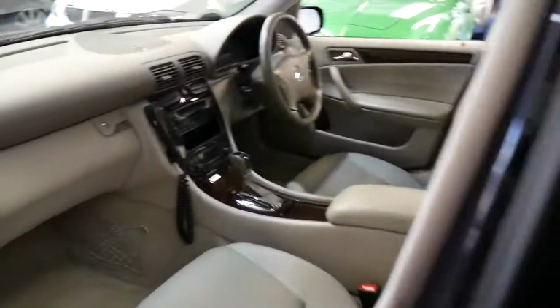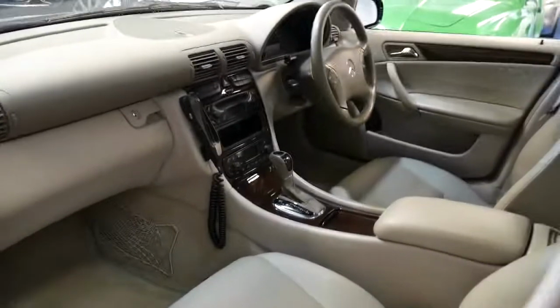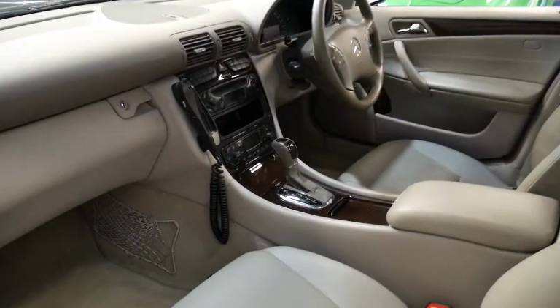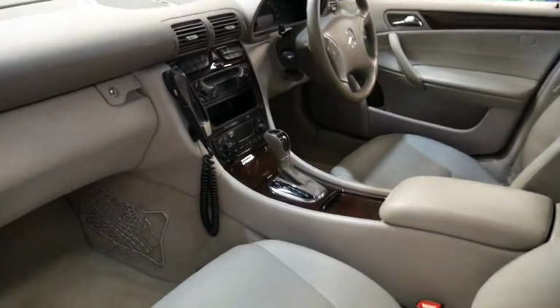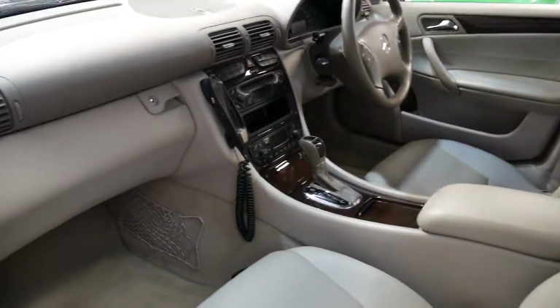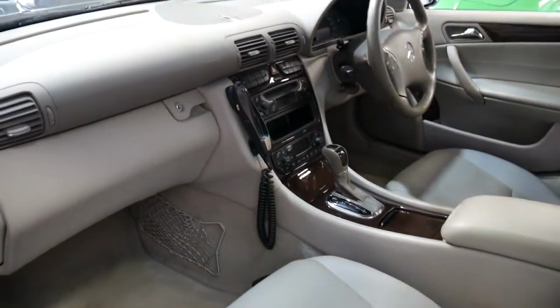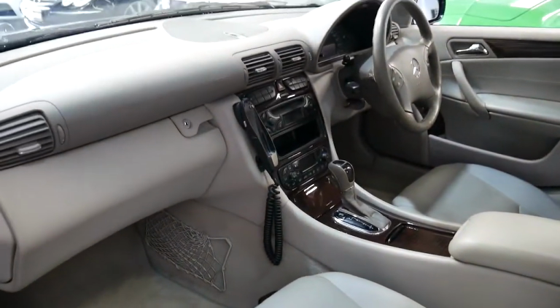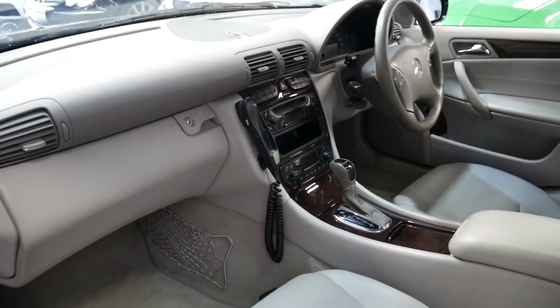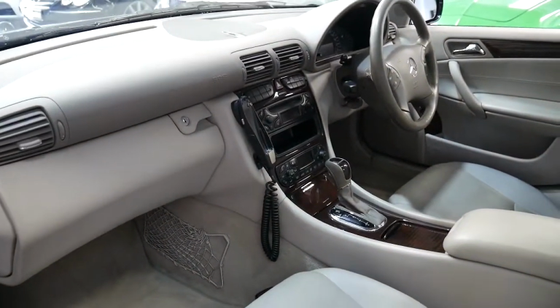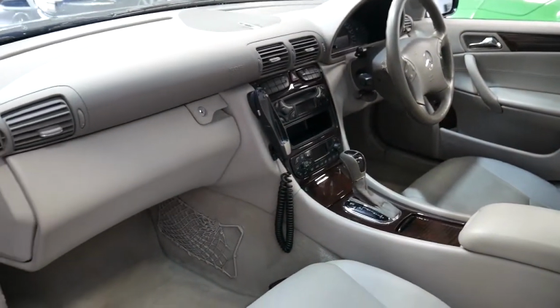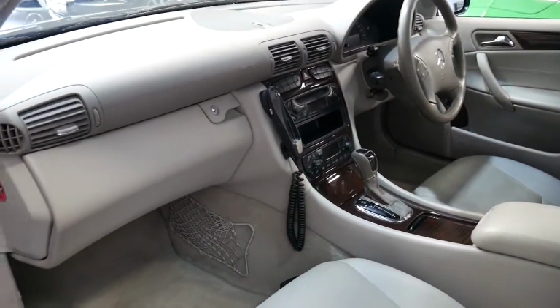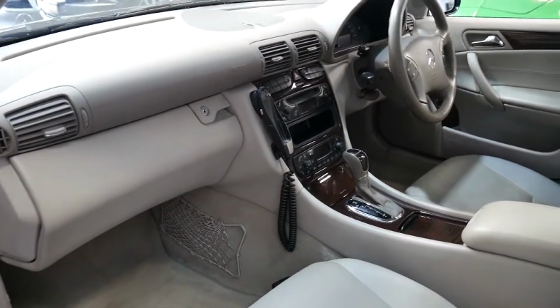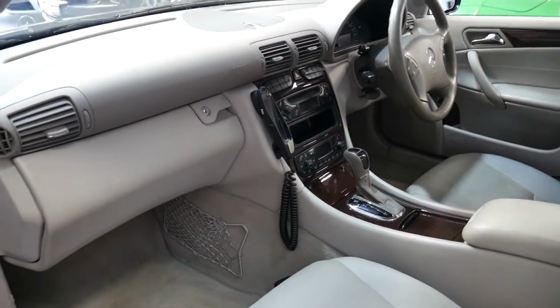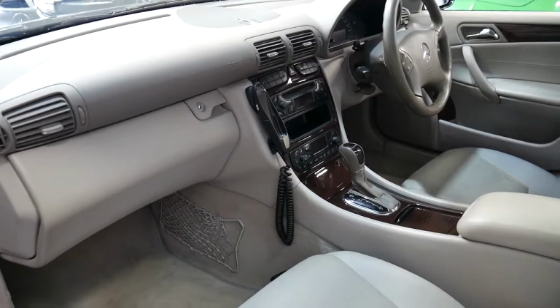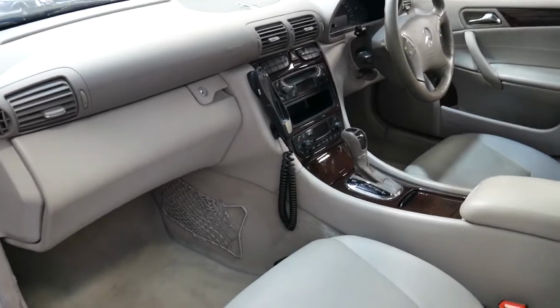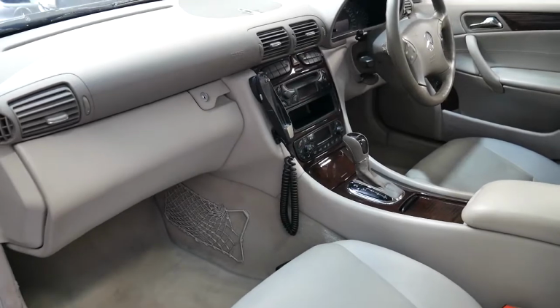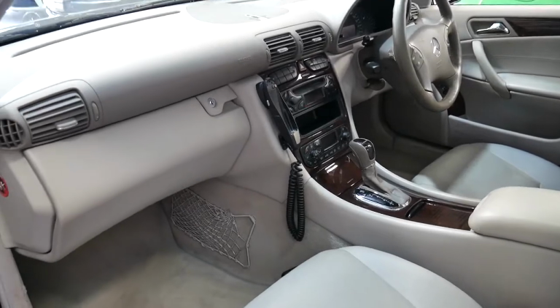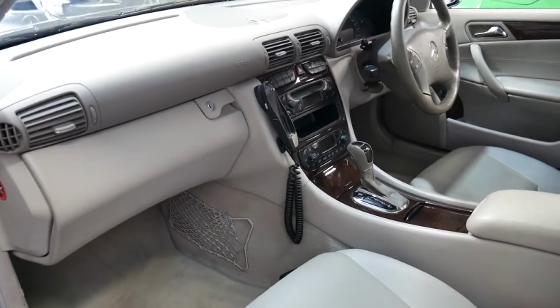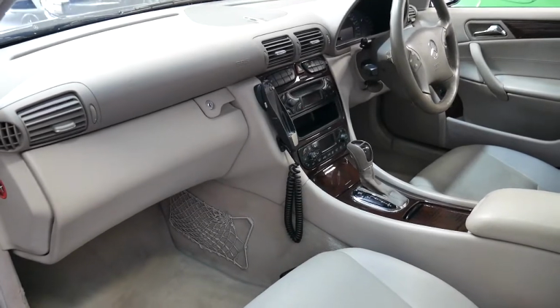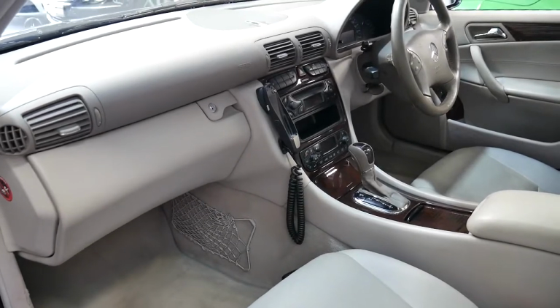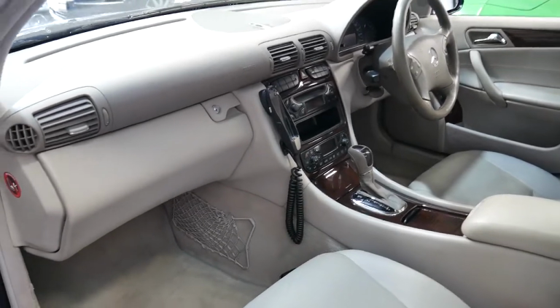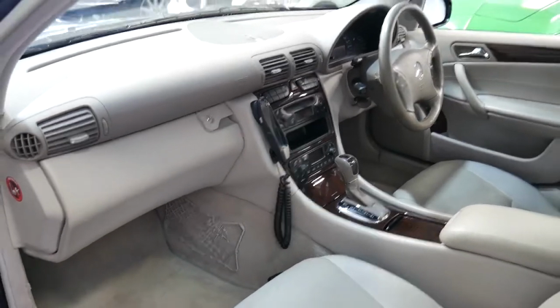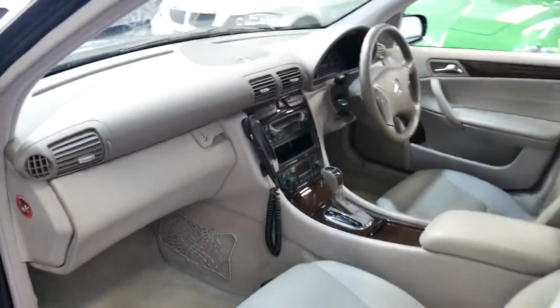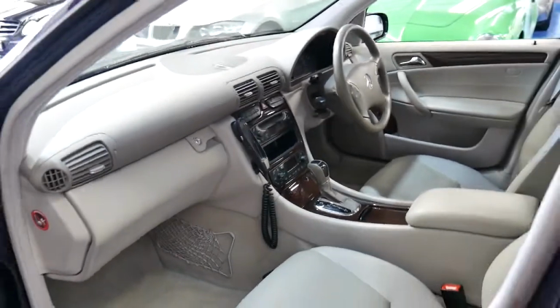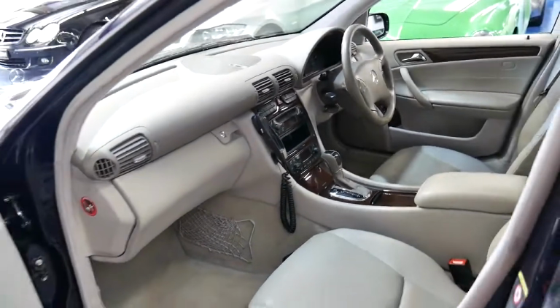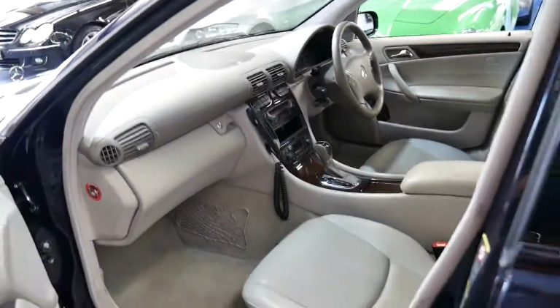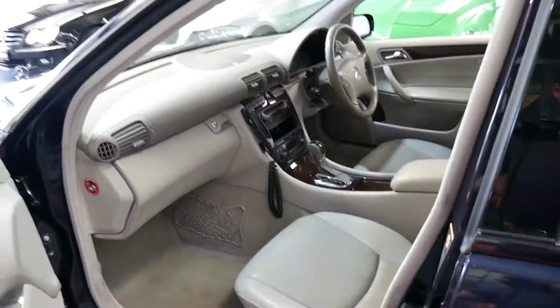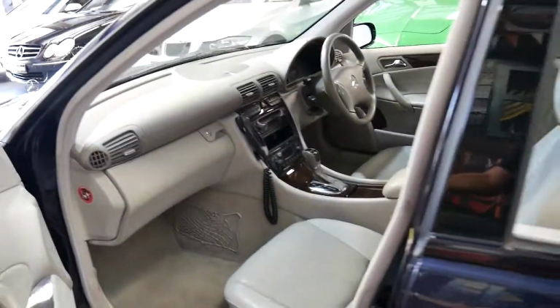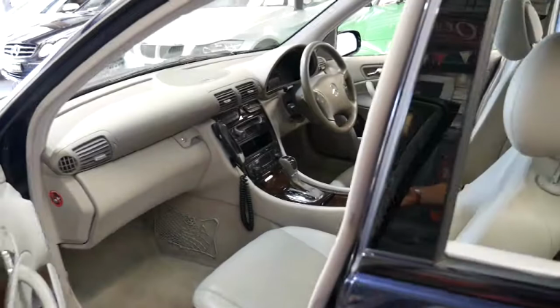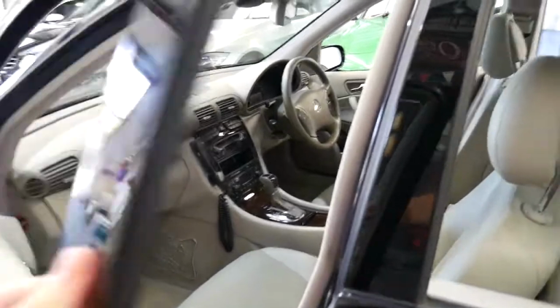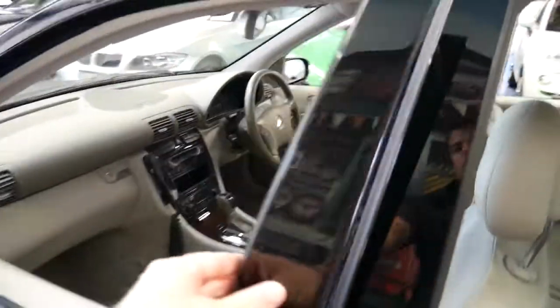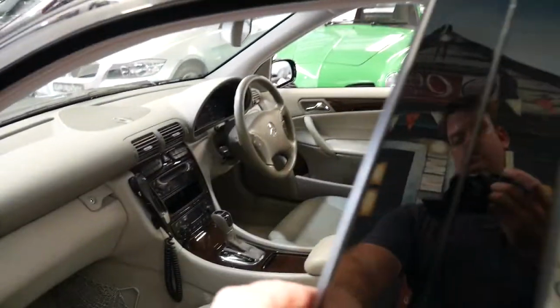It's got wood grain, it's an Elegance, dual airbags, side airbags and all that. Two remote keys.